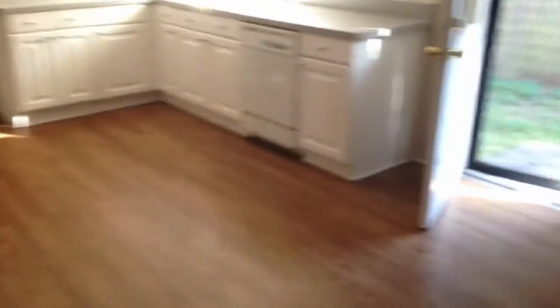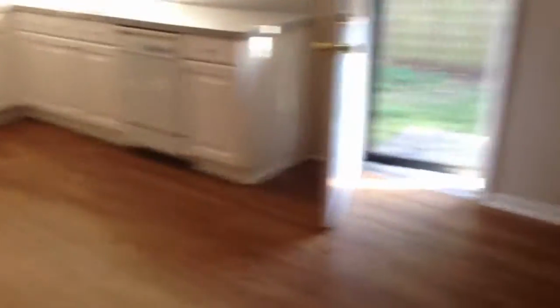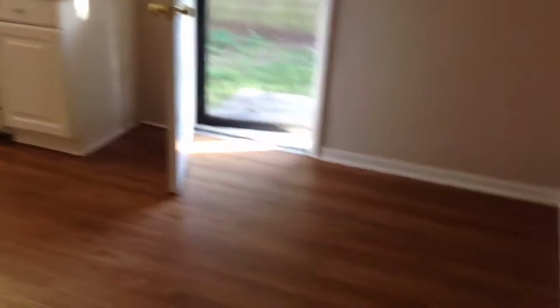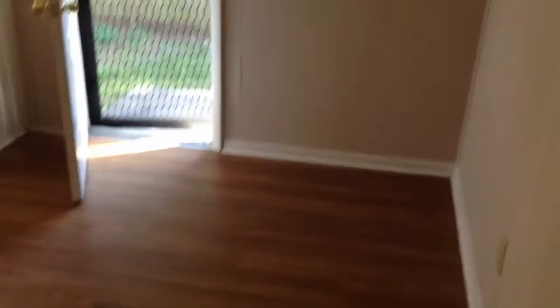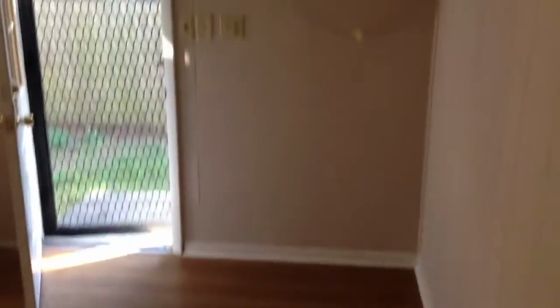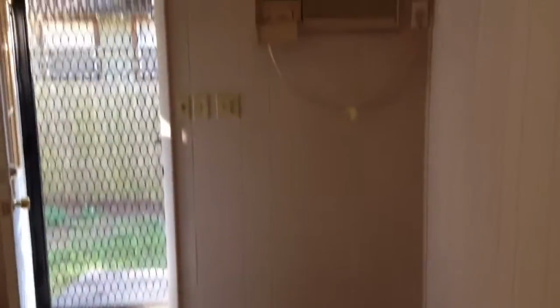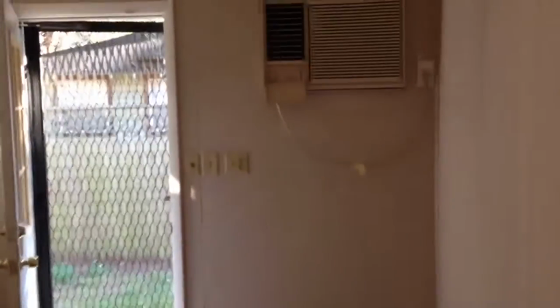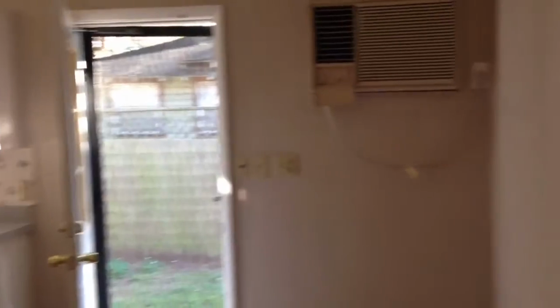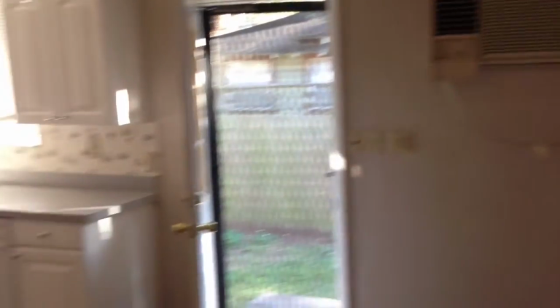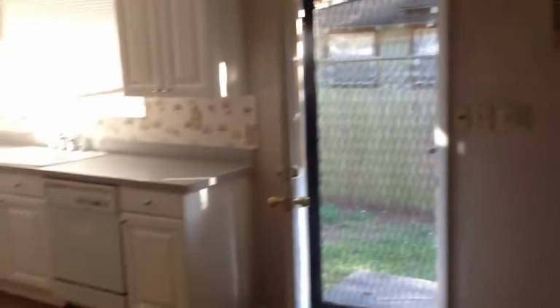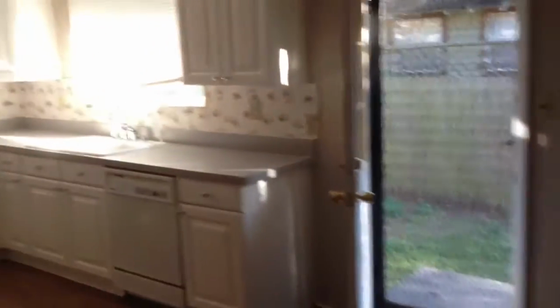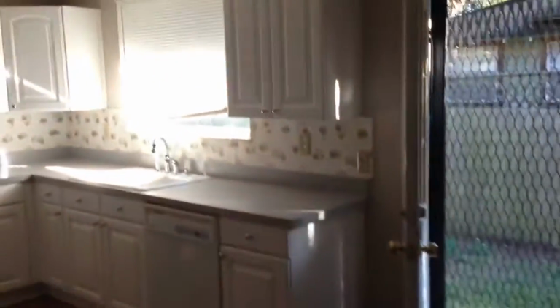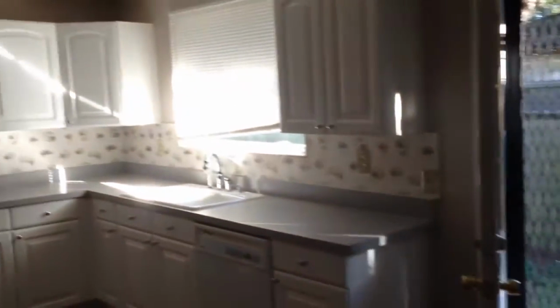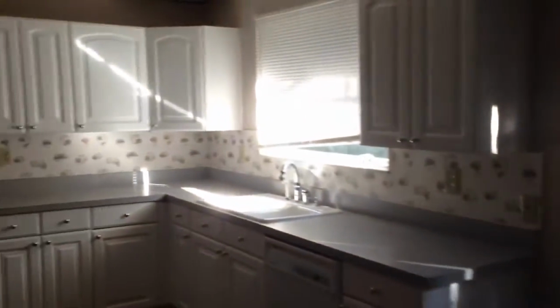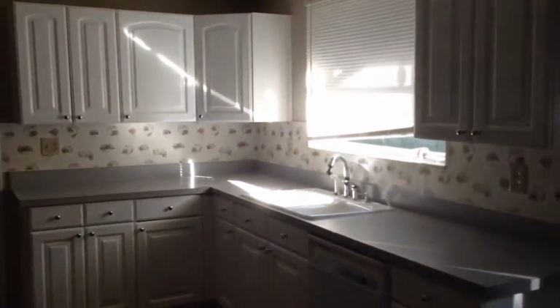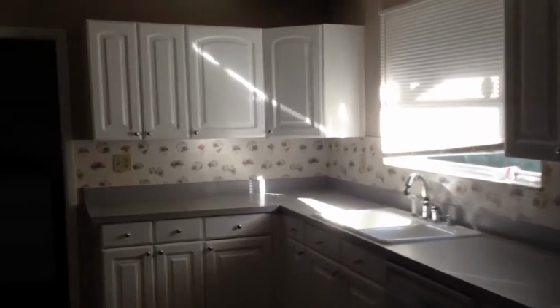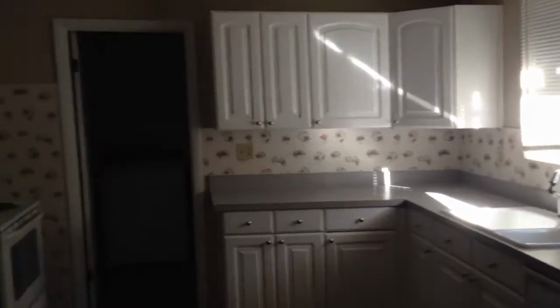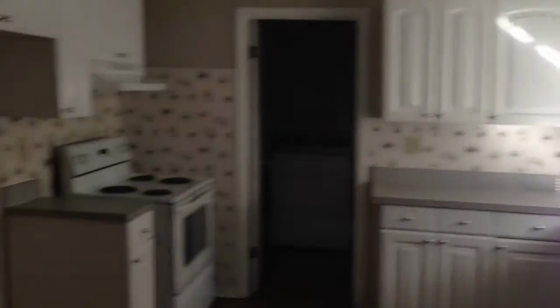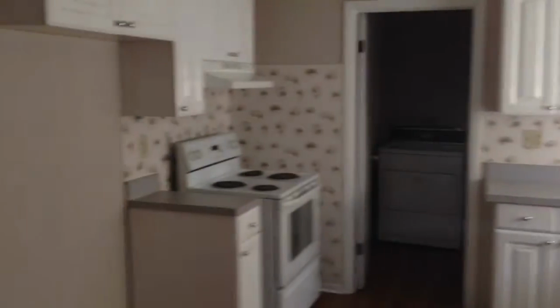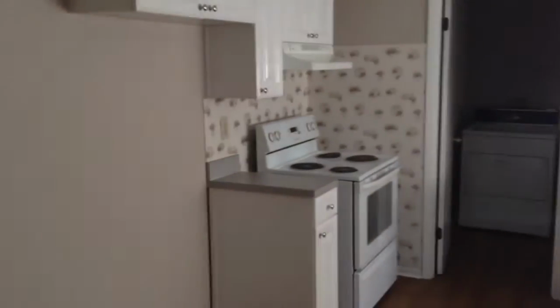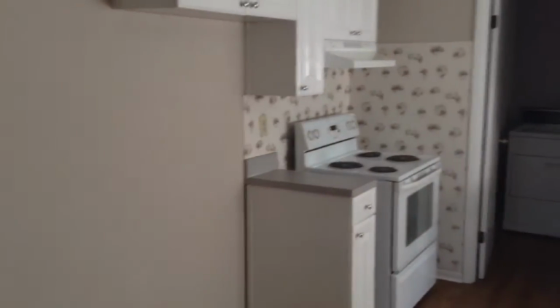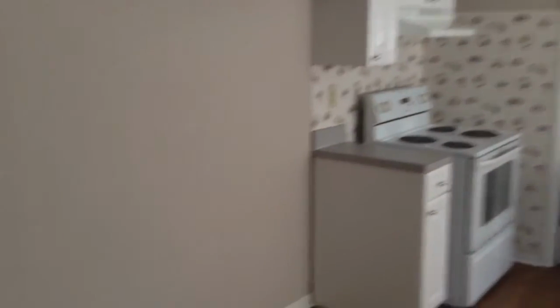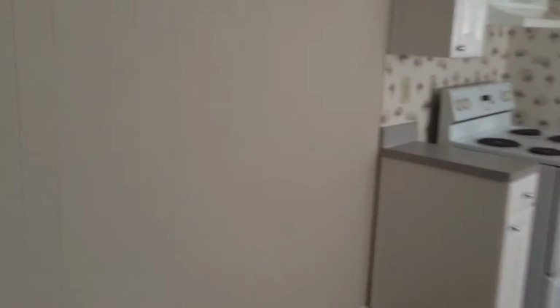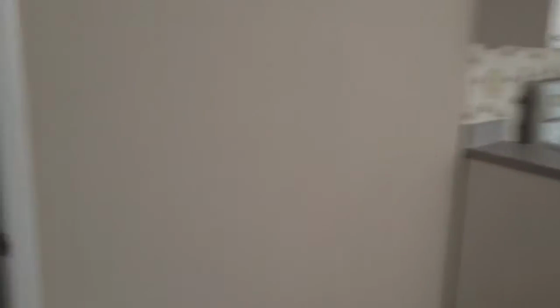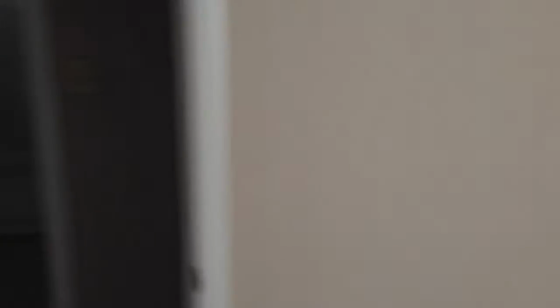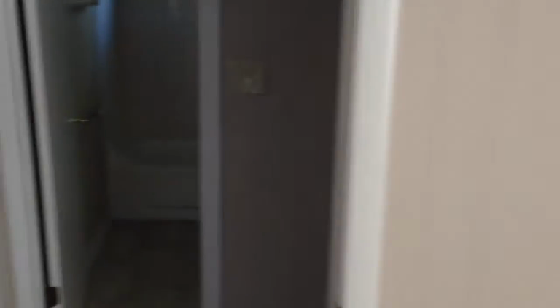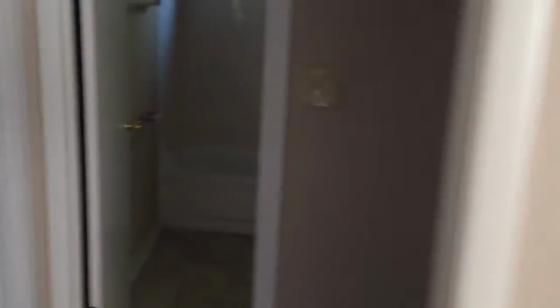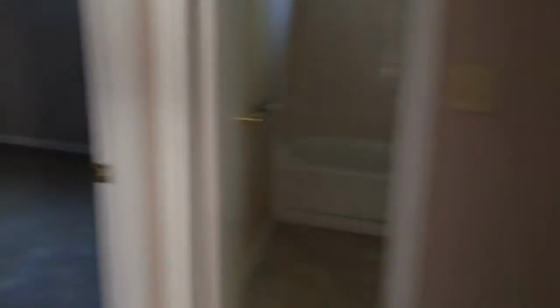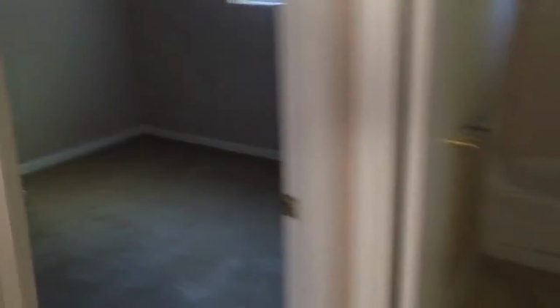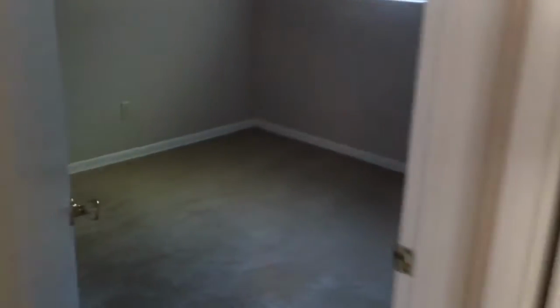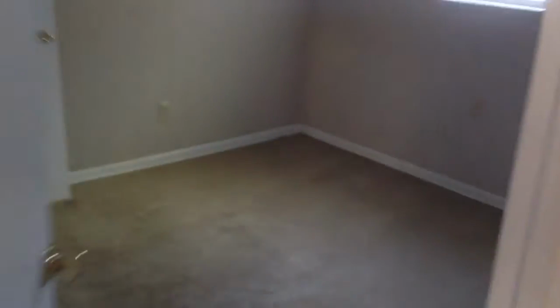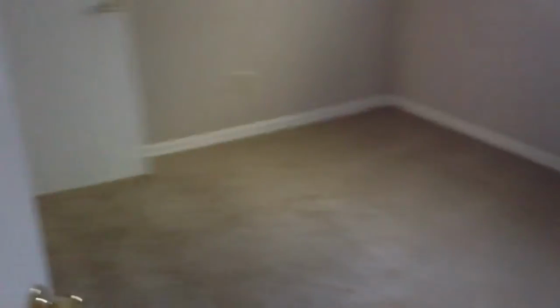It's pretty spacious. New cabinets. And here is the second bedroom.